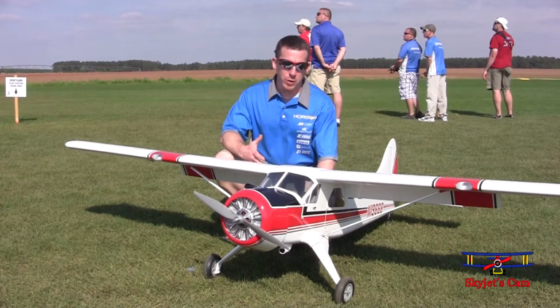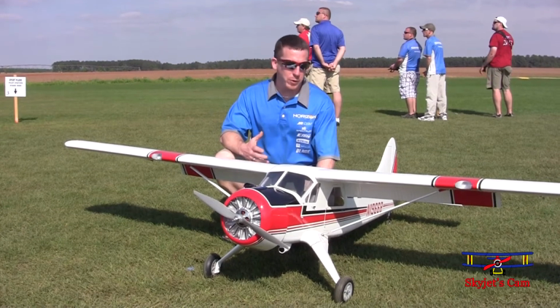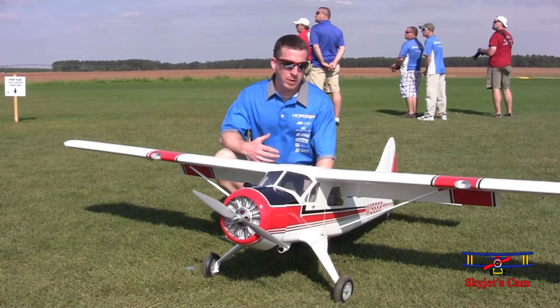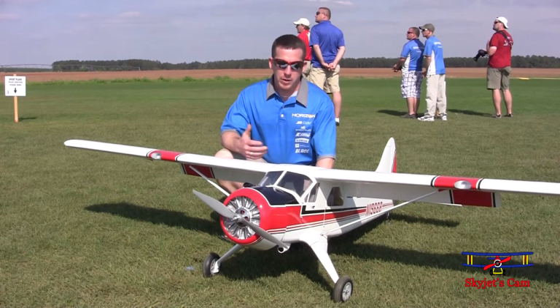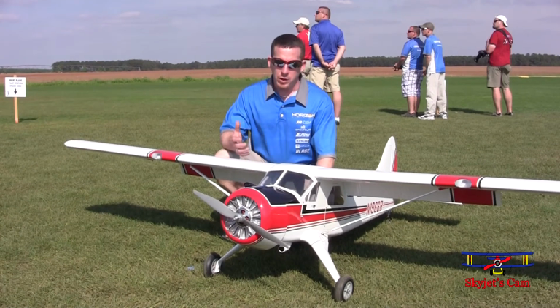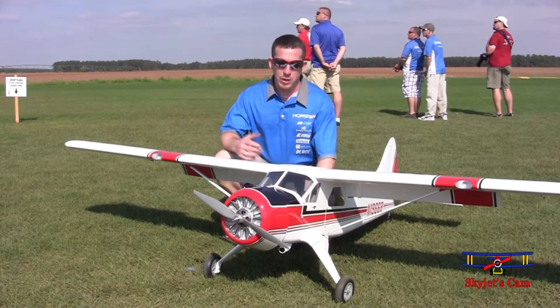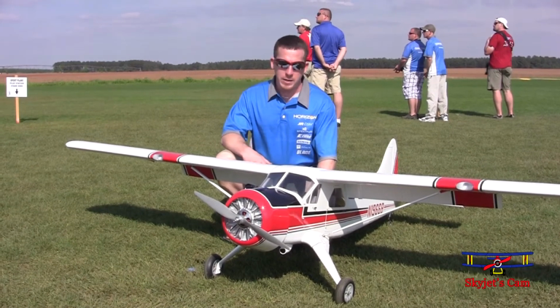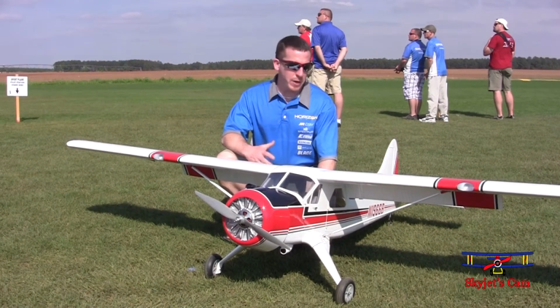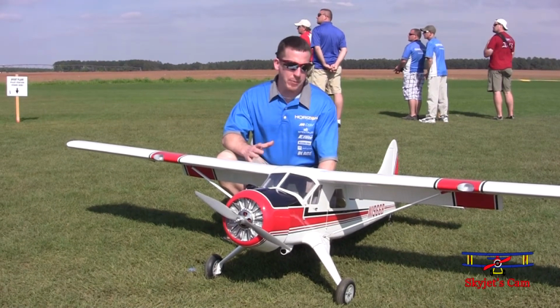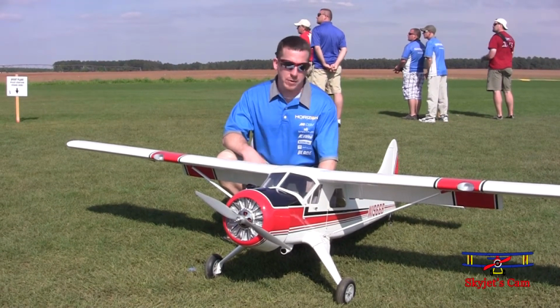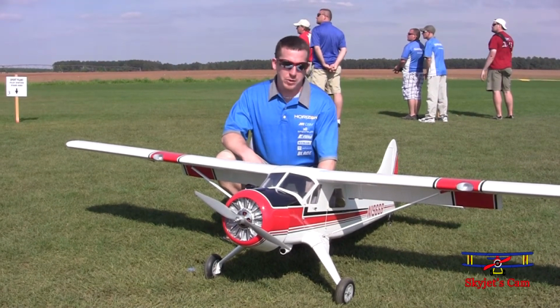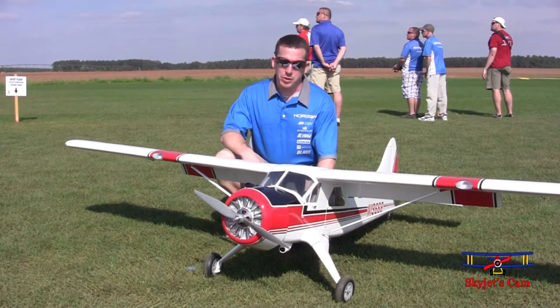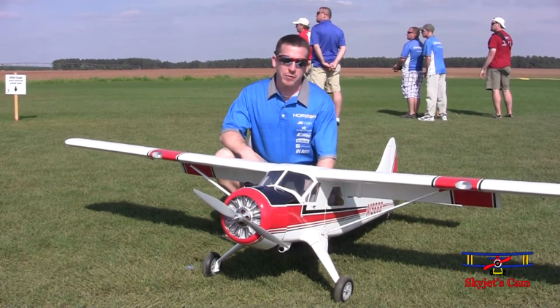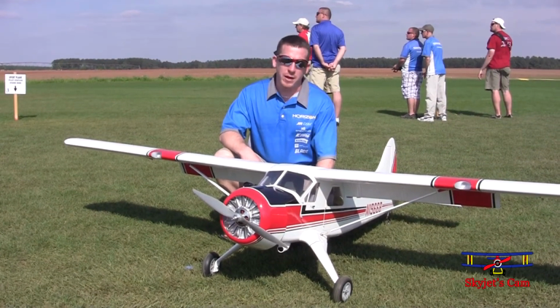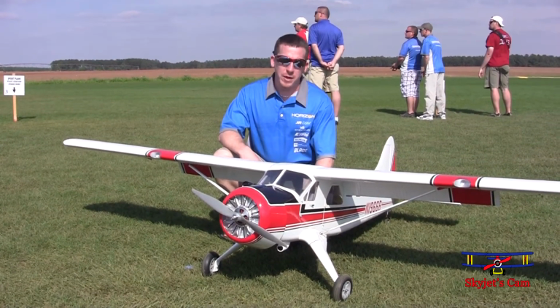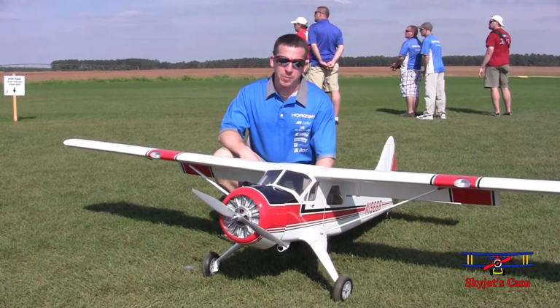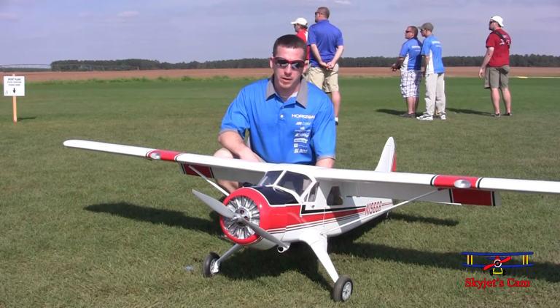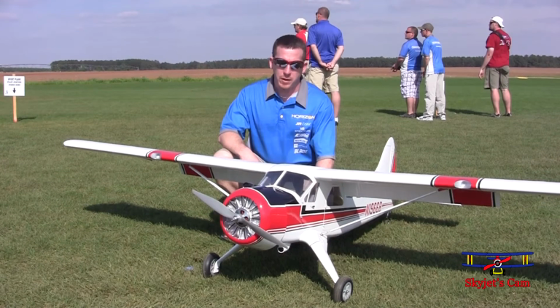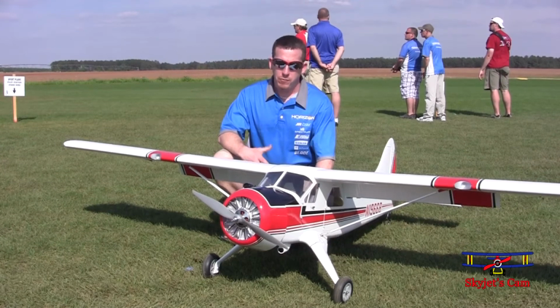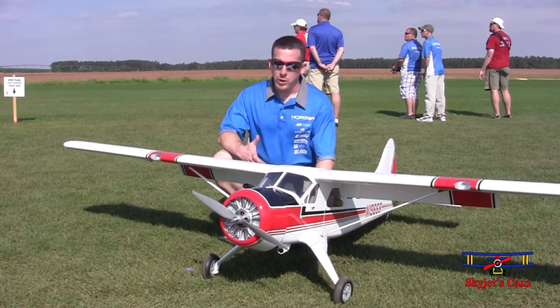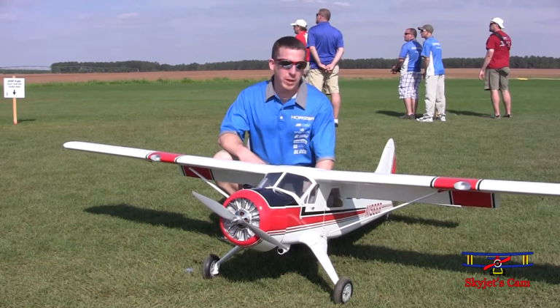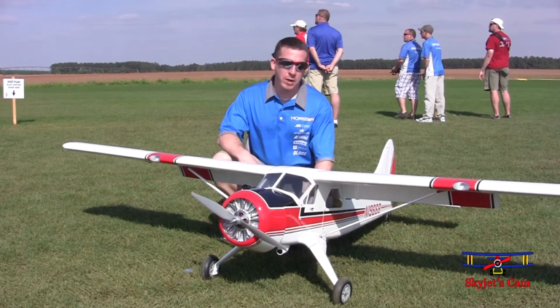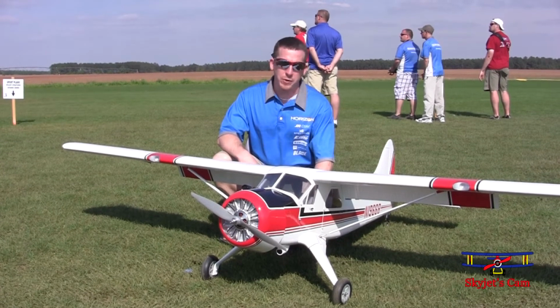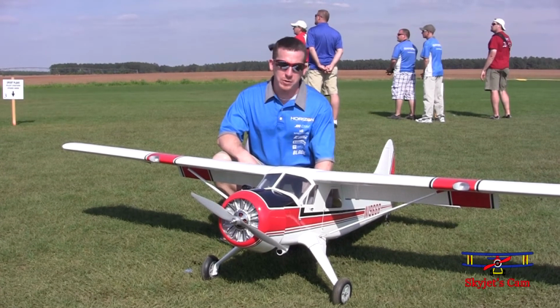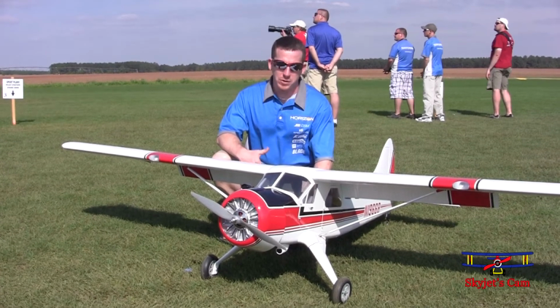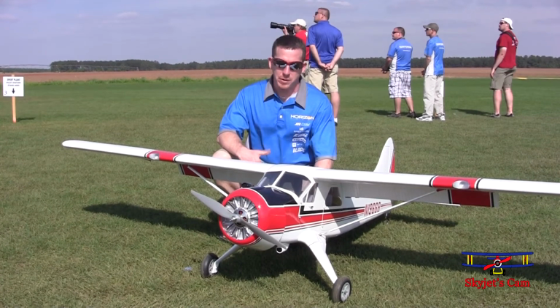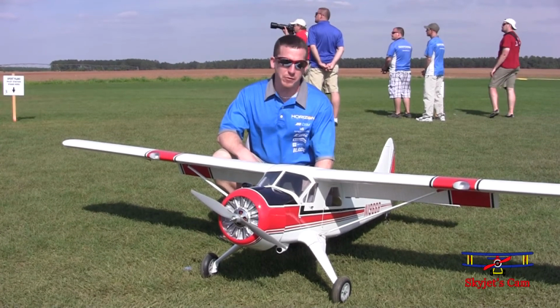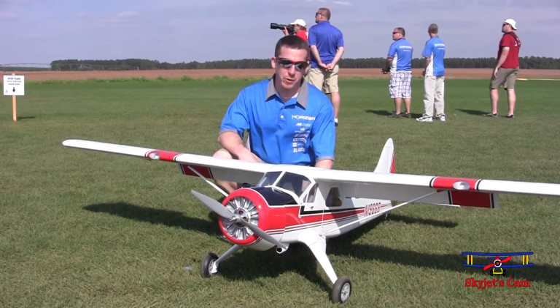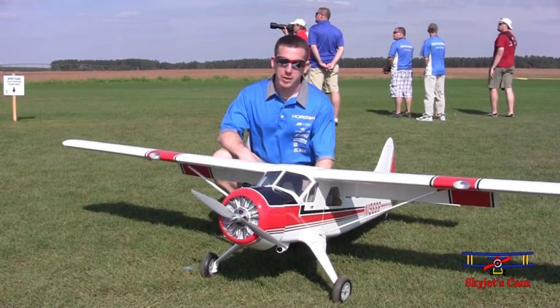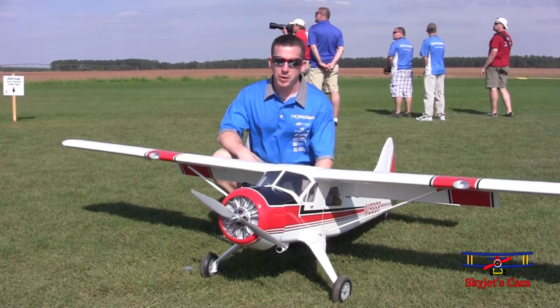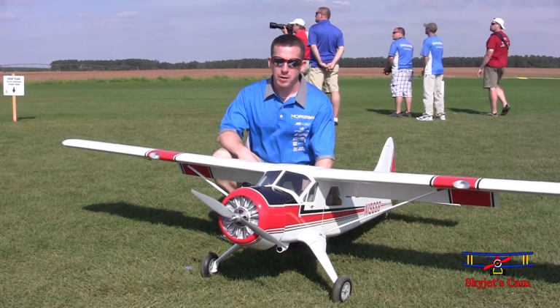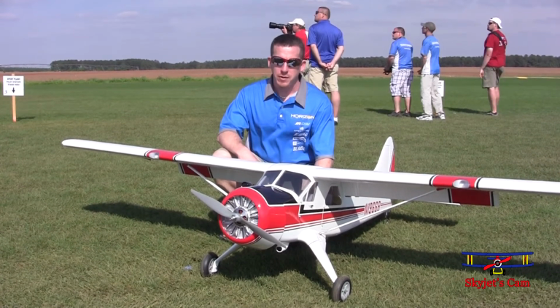It's equipped with lights and flaps. Just a great fly-on, everyday airplane. Works really well off floats. It's just a lot of fun. We've really enjoyed it here at ZEP.